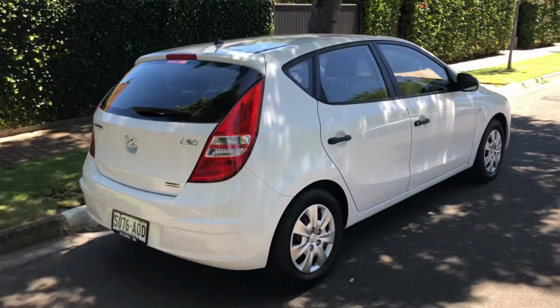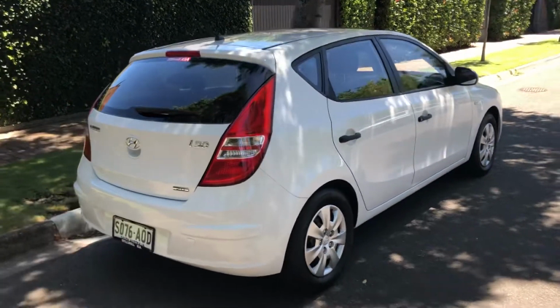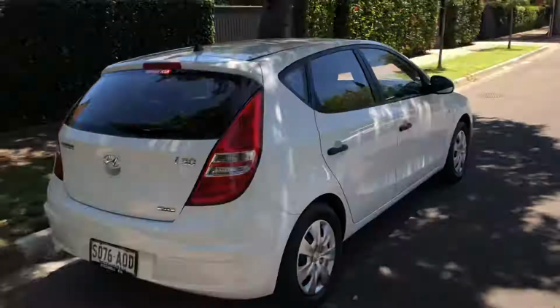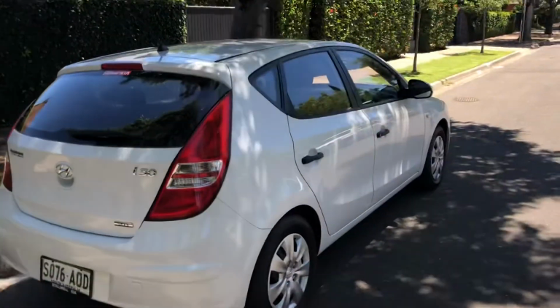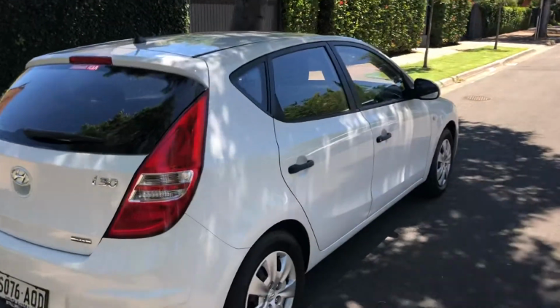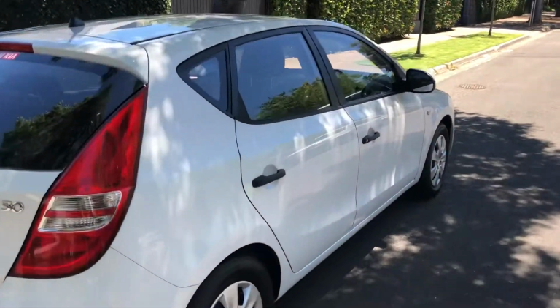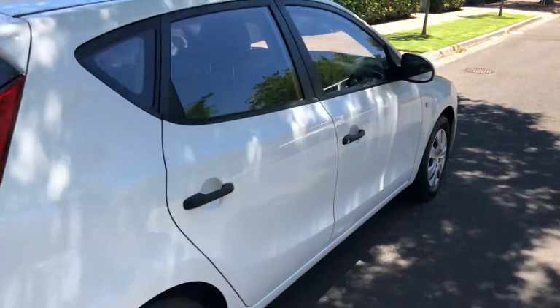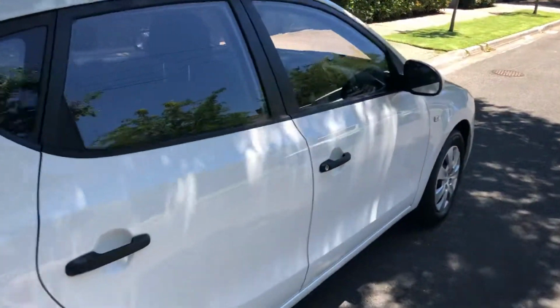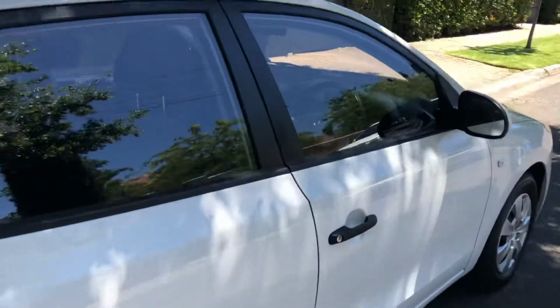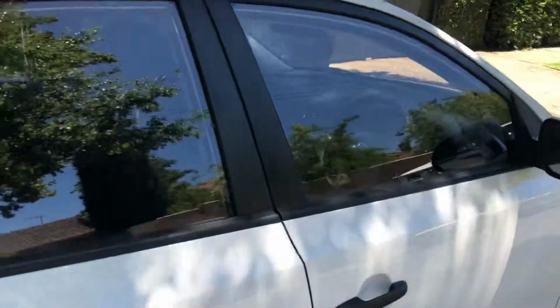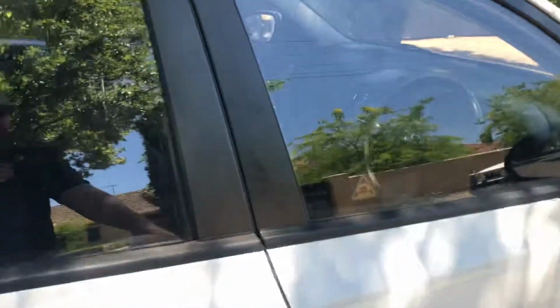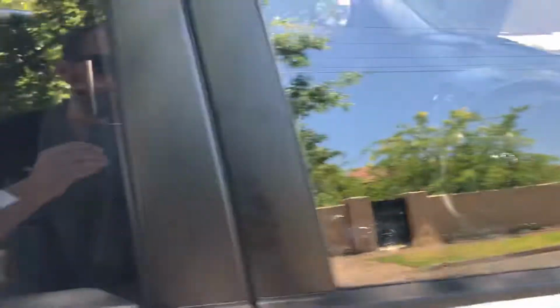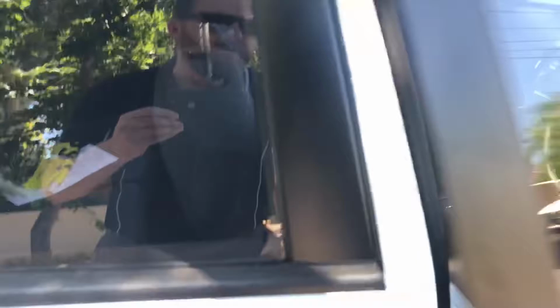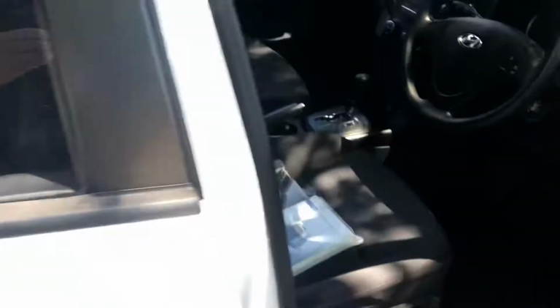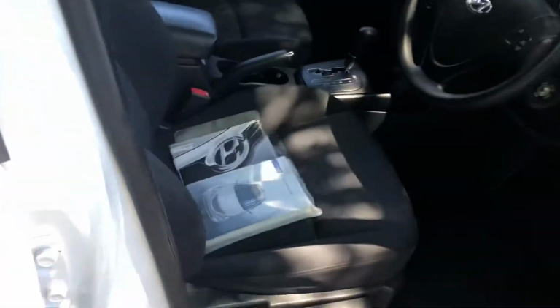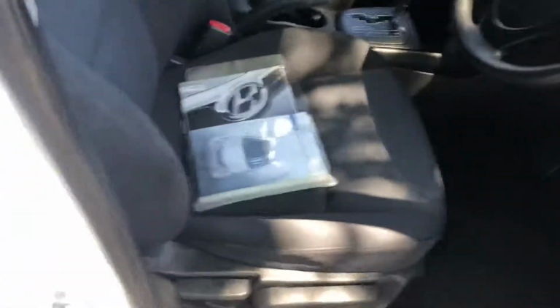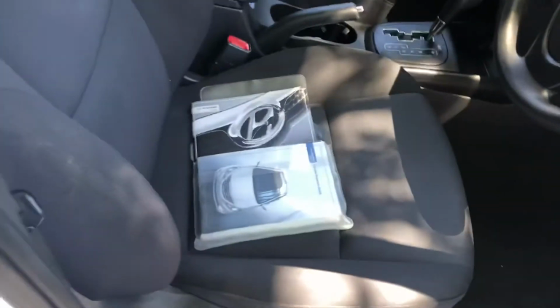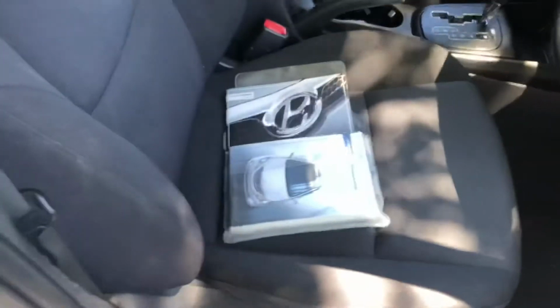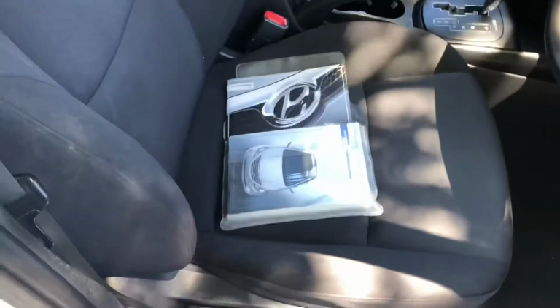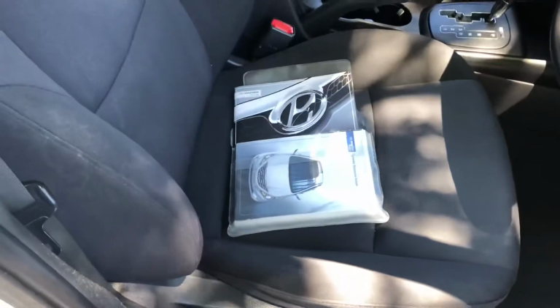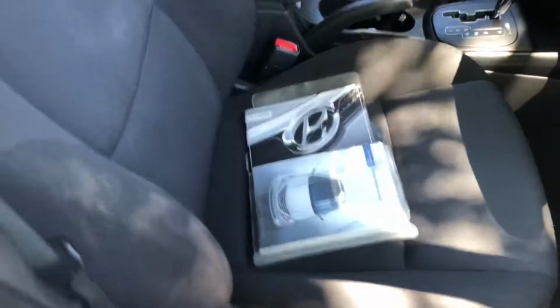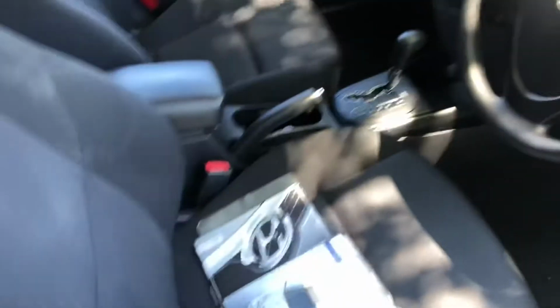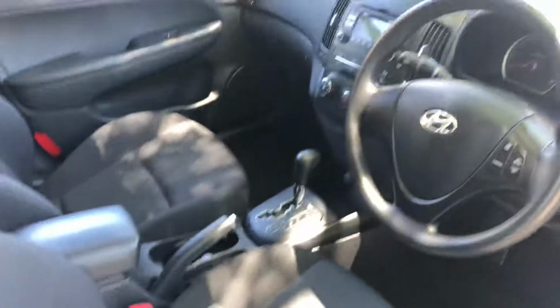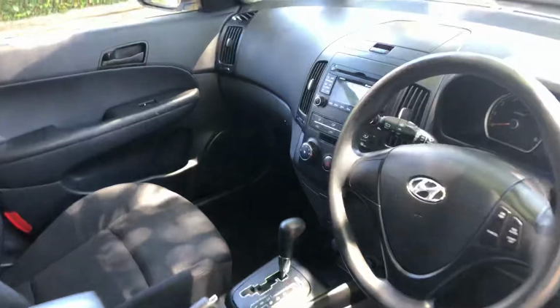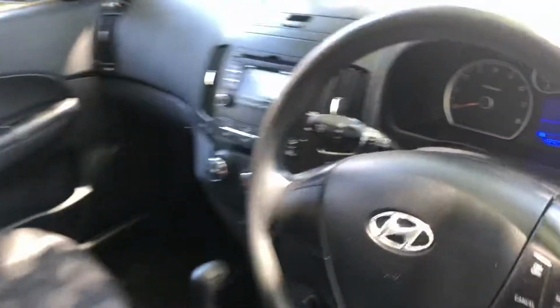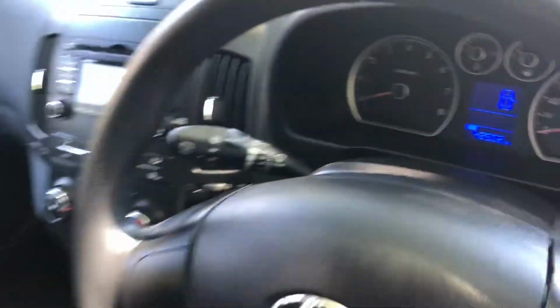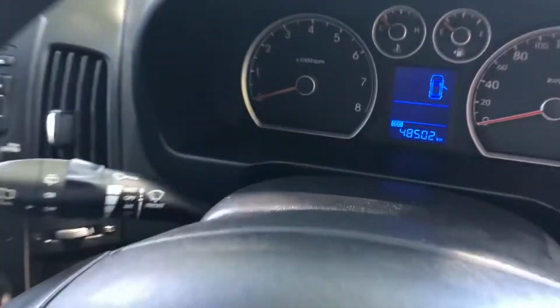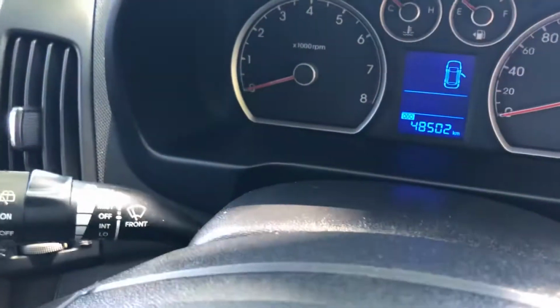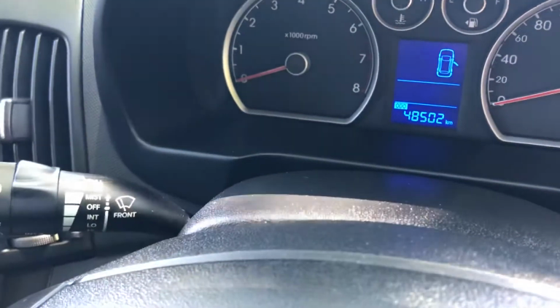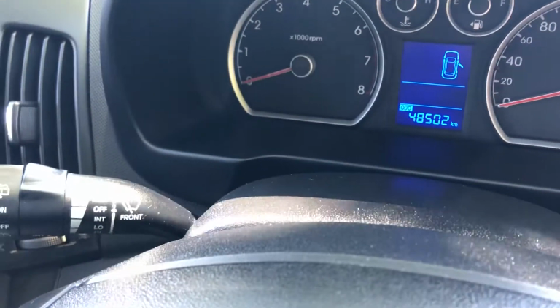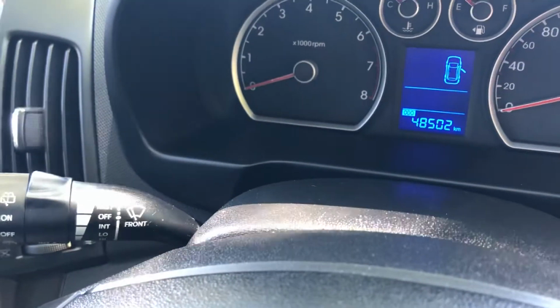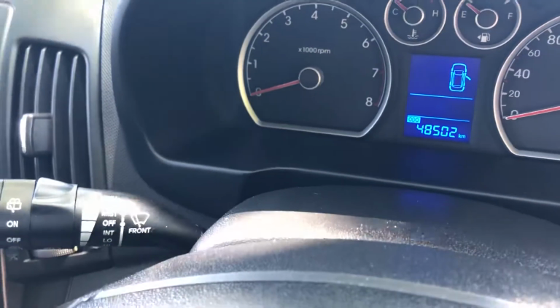Just a good clean i30 — automatic, air conditioned, power steering. I've just got the books on the front seat for you so I can show you them. All the services have been done at Hyundai, and the inside of the car has been really well looked after. Like I said, it's done 48 and a half thousand kilometres, almost on the knocker.